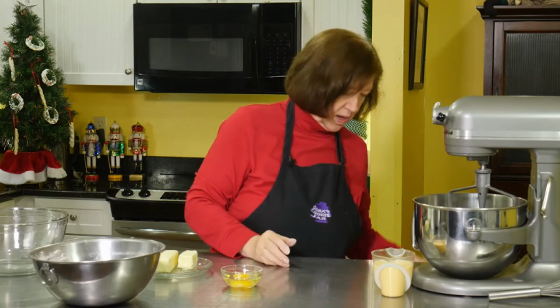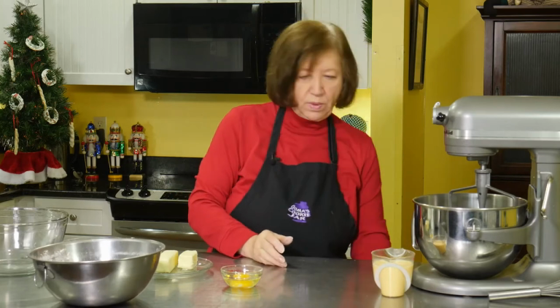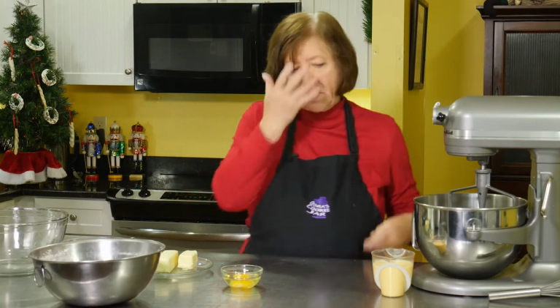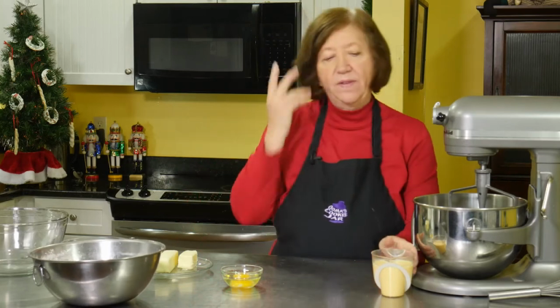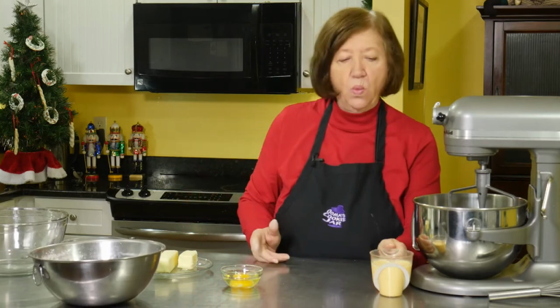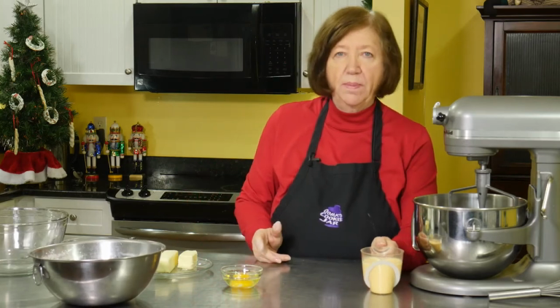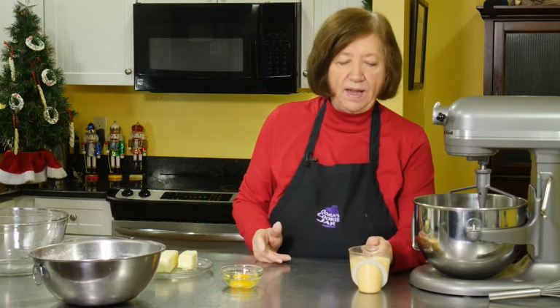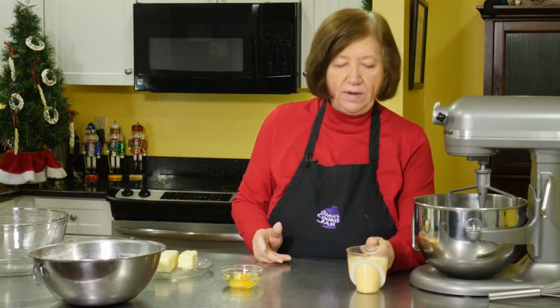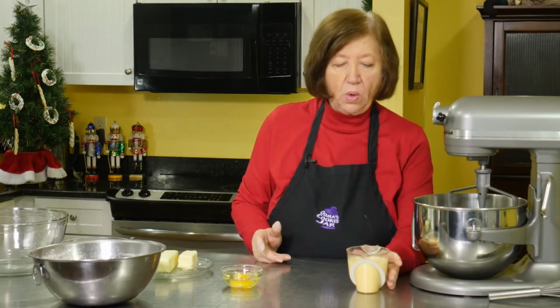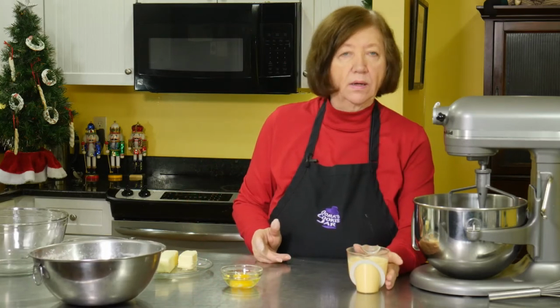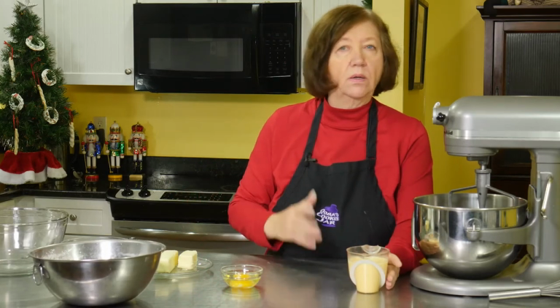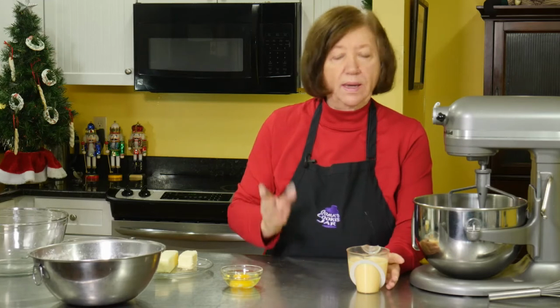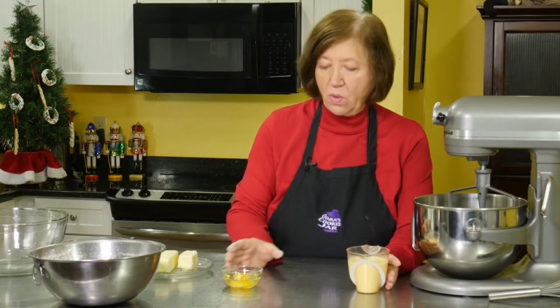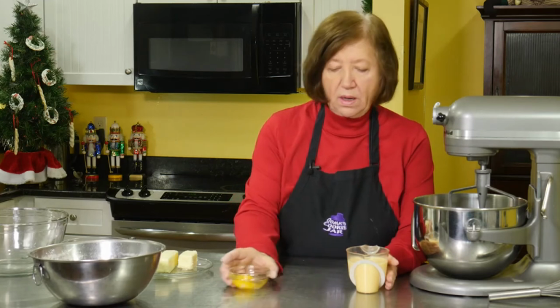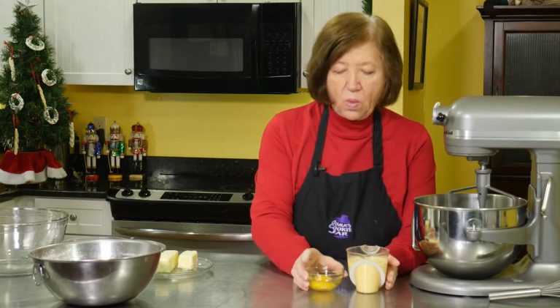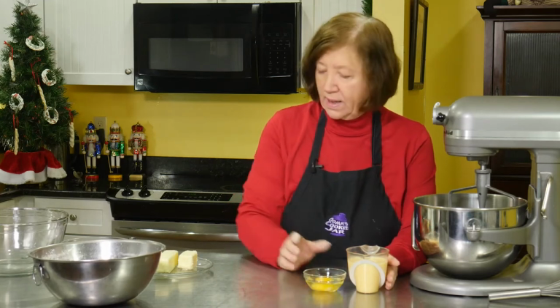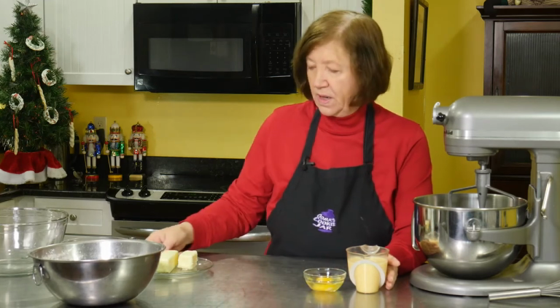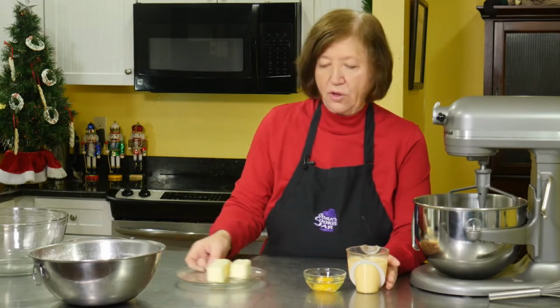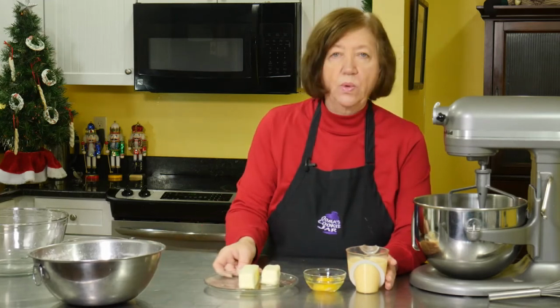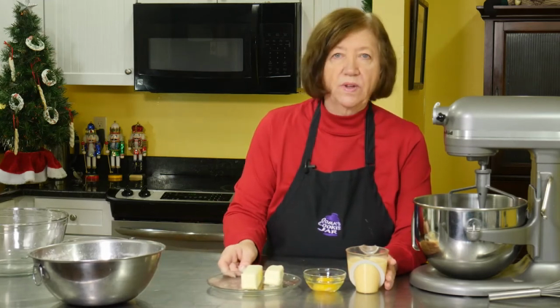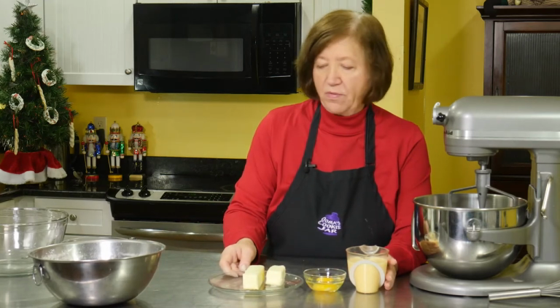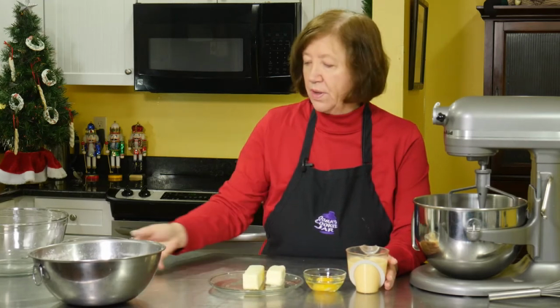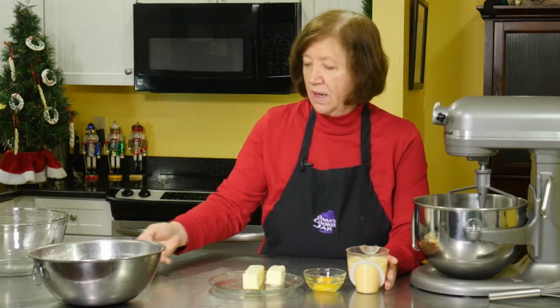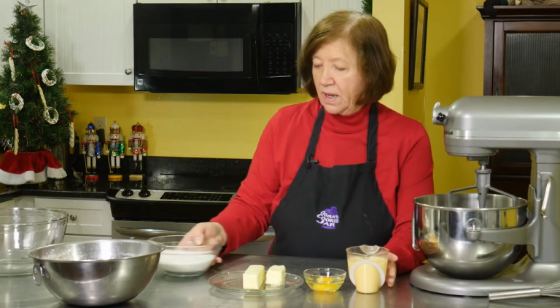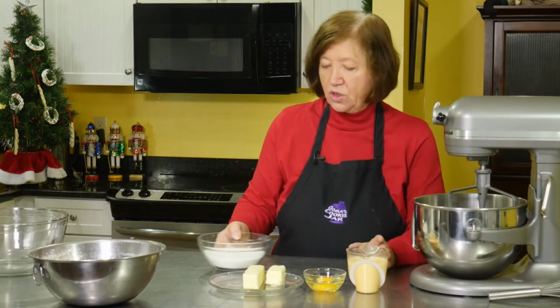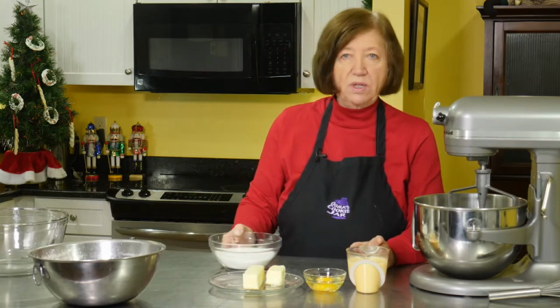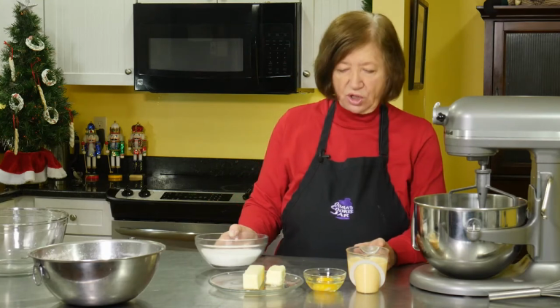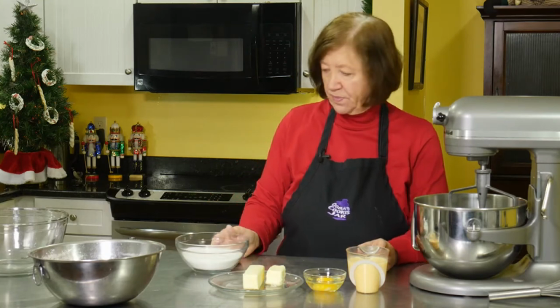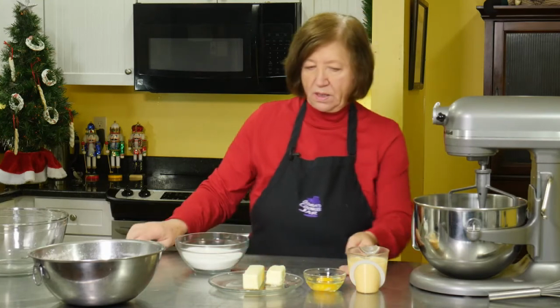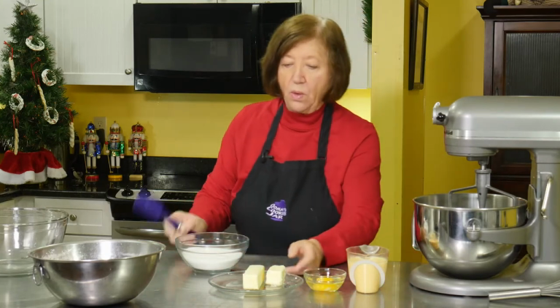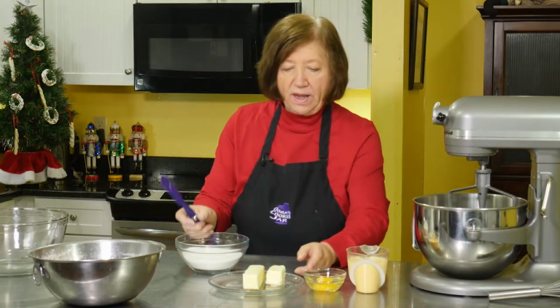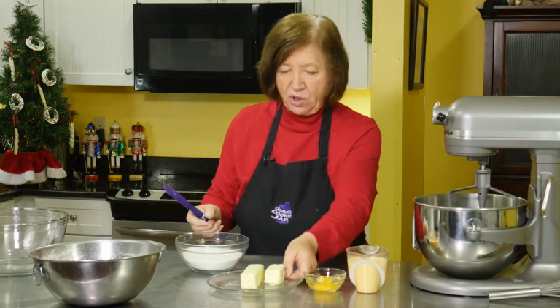What we also have here is one cup of eggnog — I've got the golden eggnog but you can use any one you want — one egg, three quarters of a cup of butter, and one and a half cups of sugar.